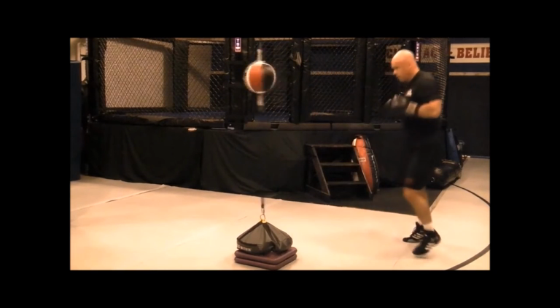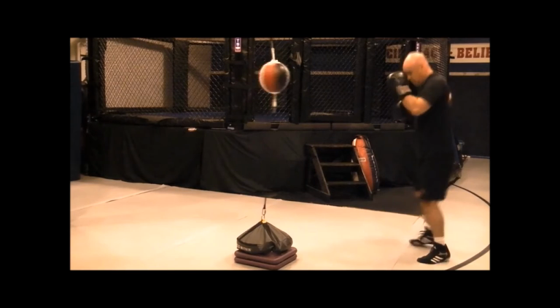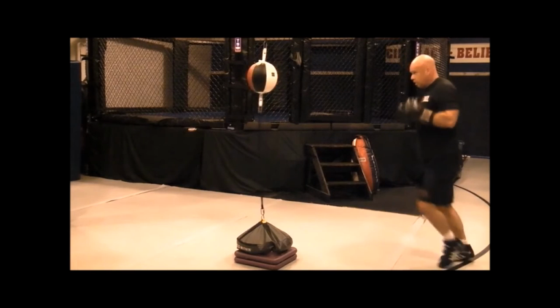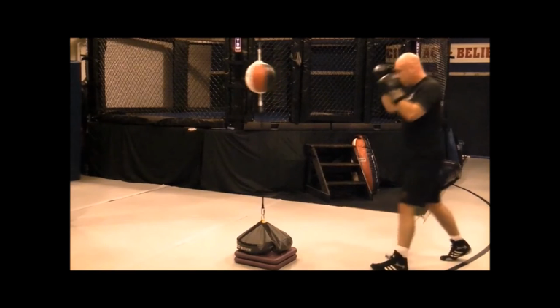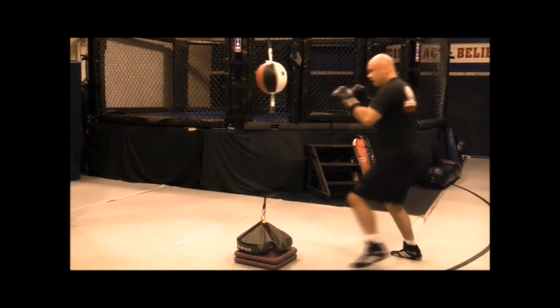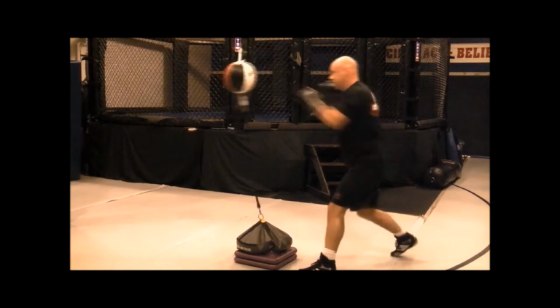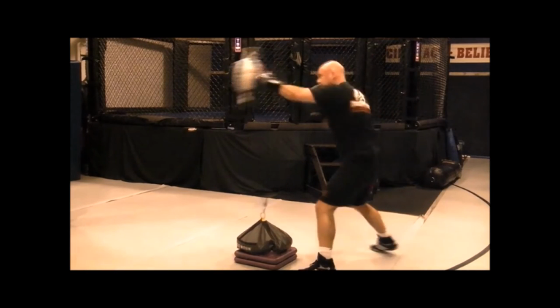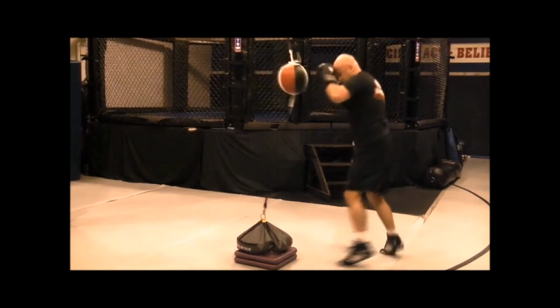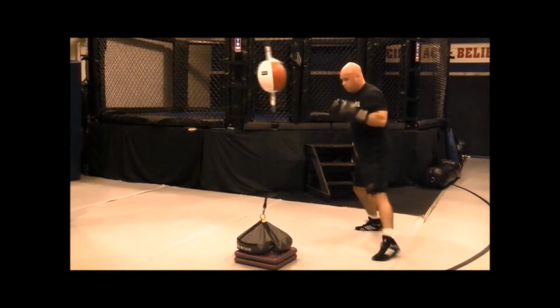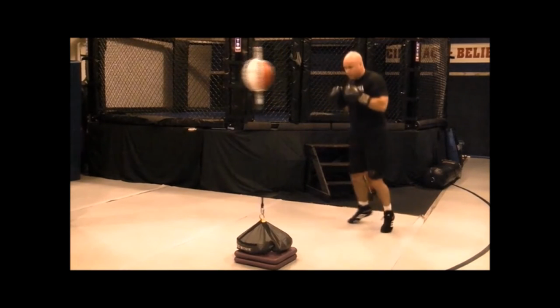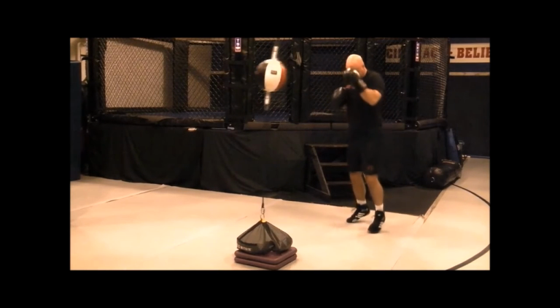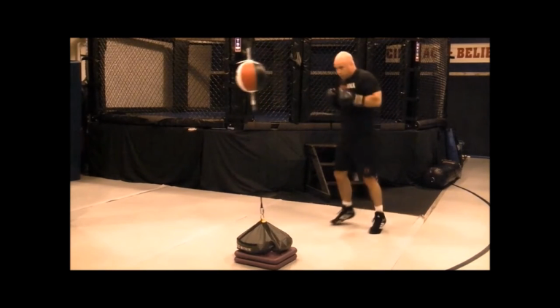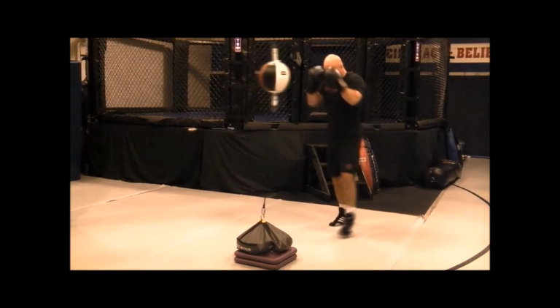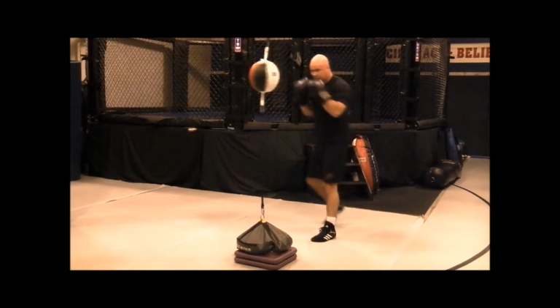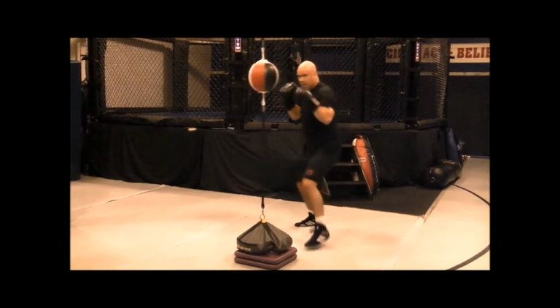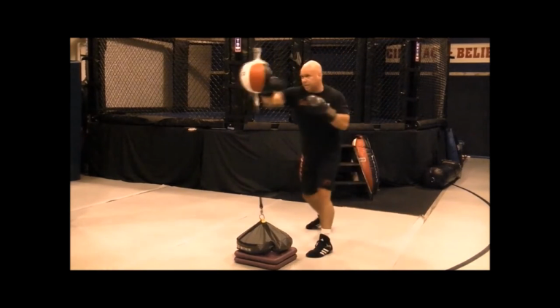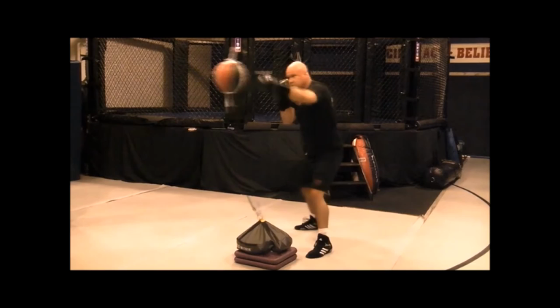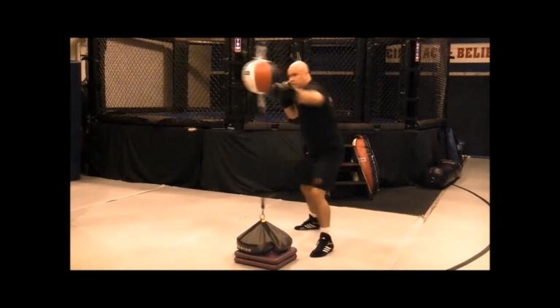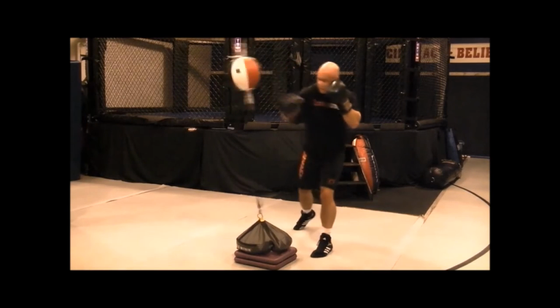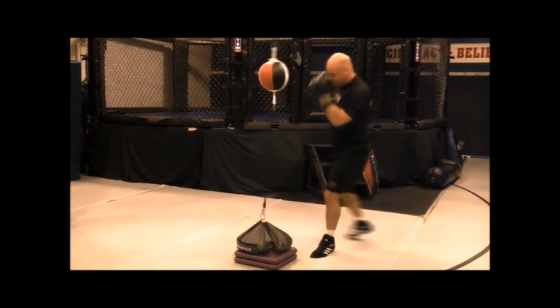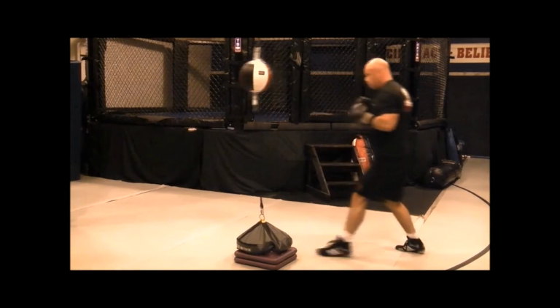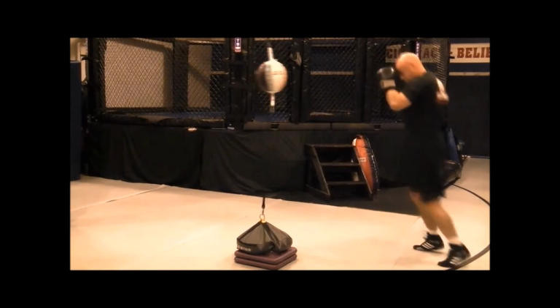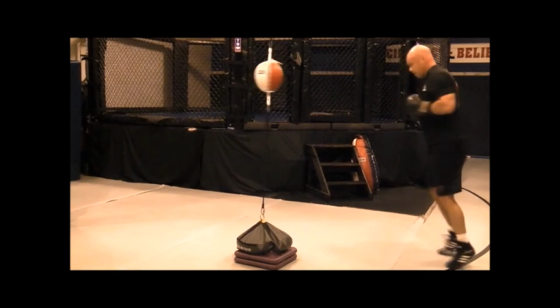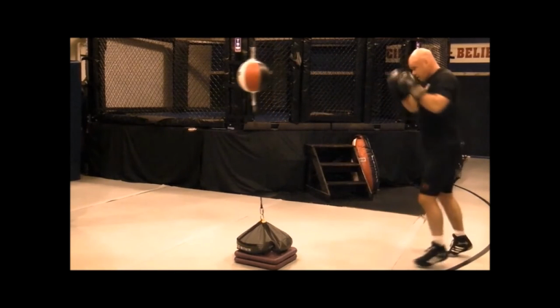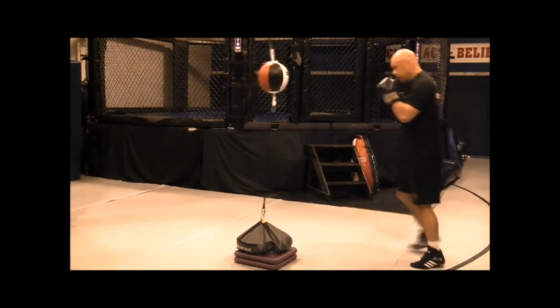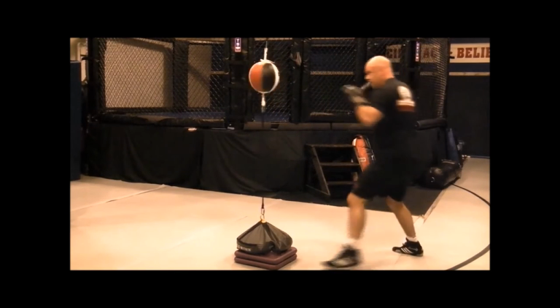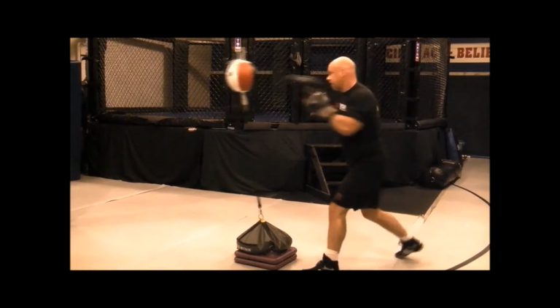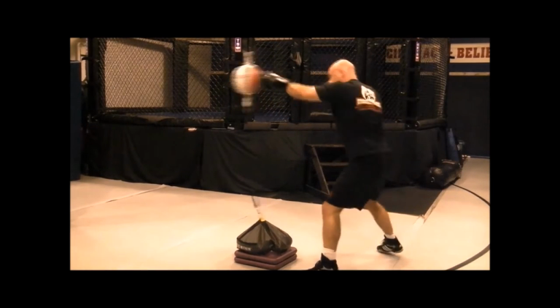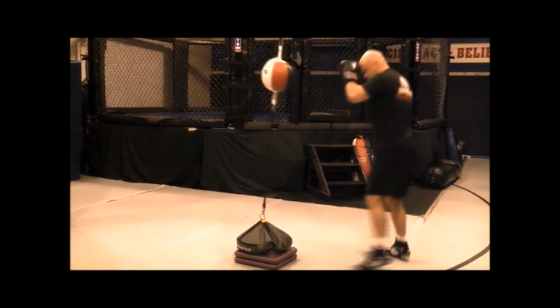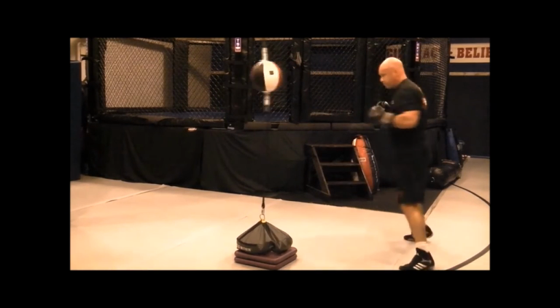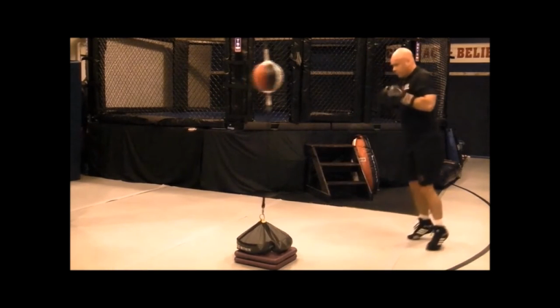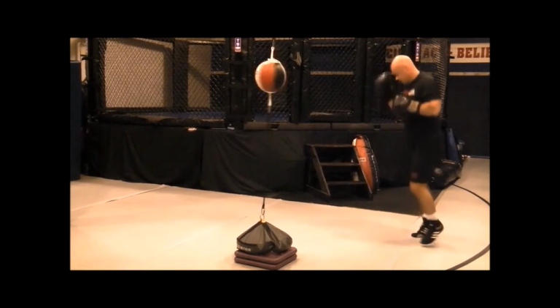Work your combination in twos, threes, fours, or fives starting with your lead jab or your rear hand cross. Get out, move, circle left and right, light on your feet.